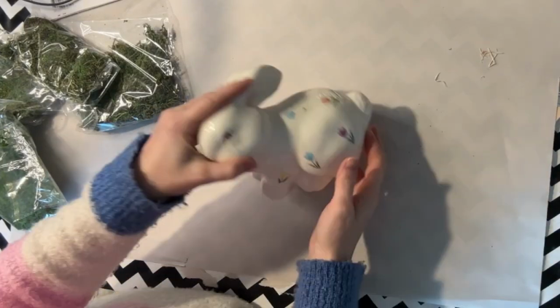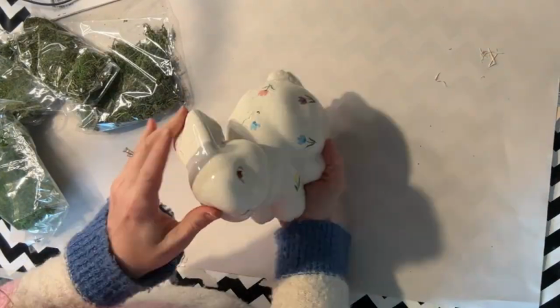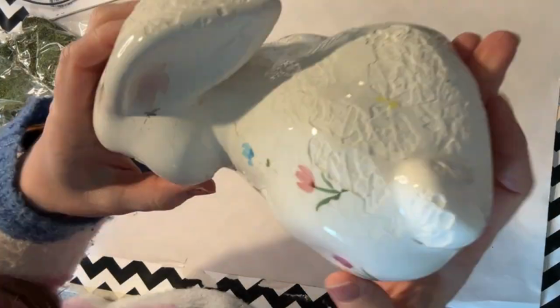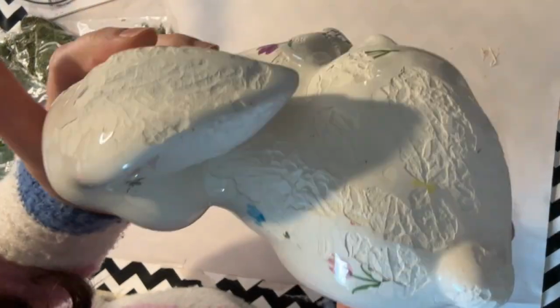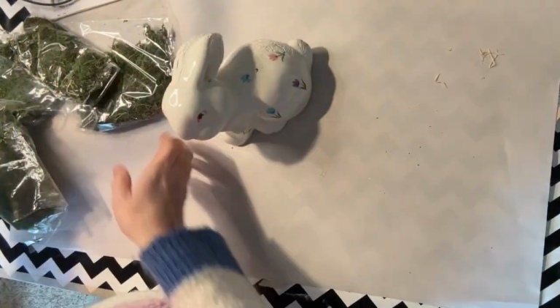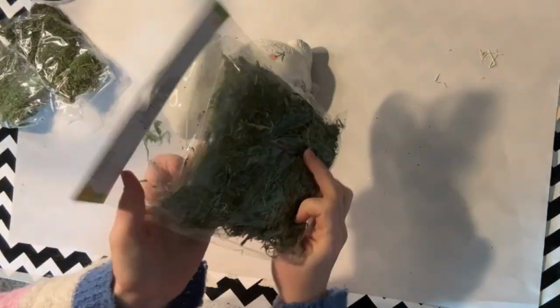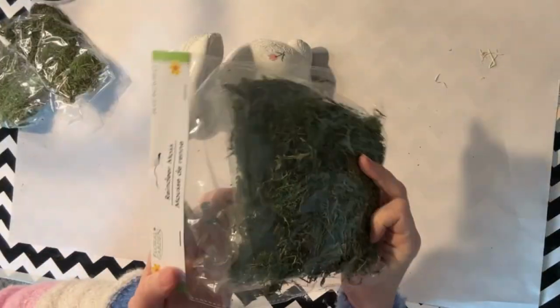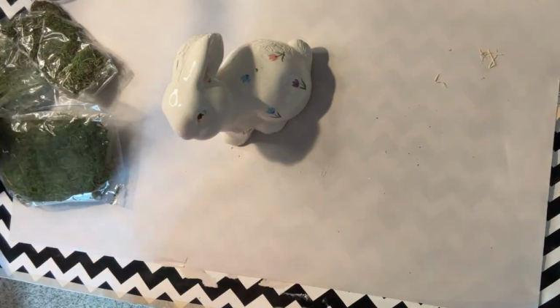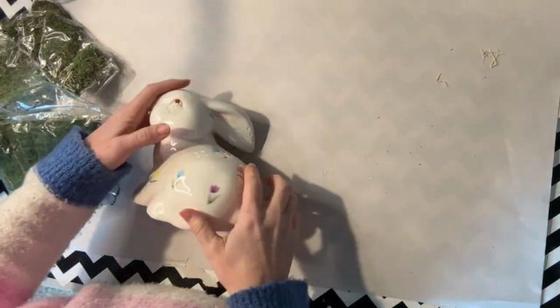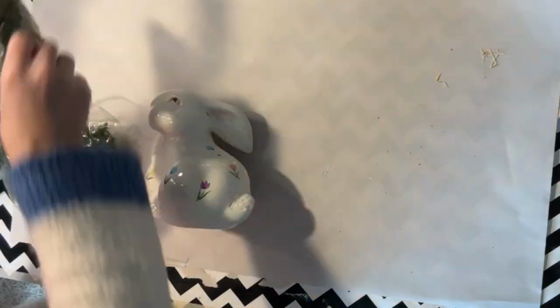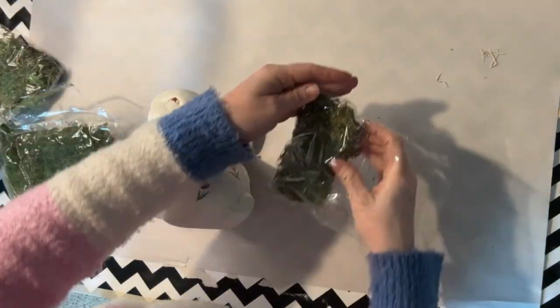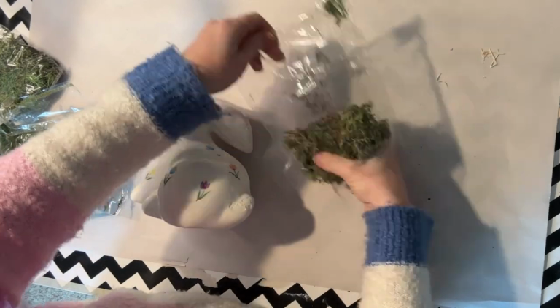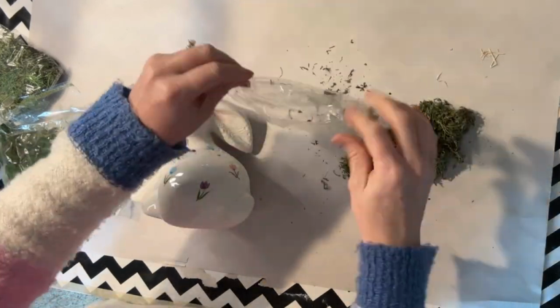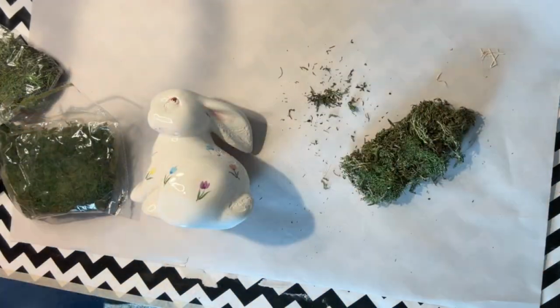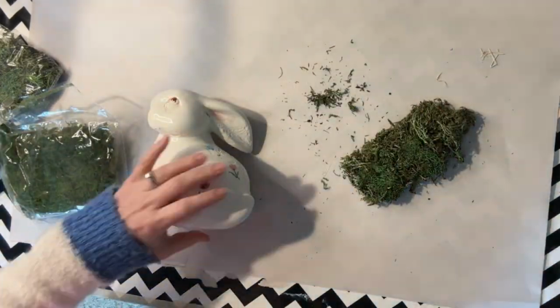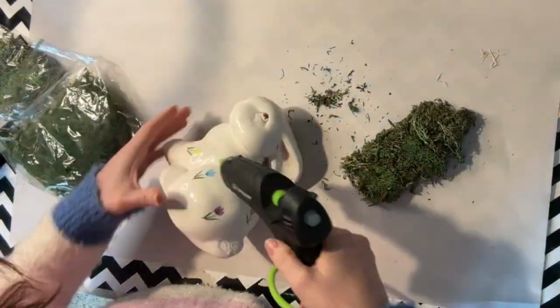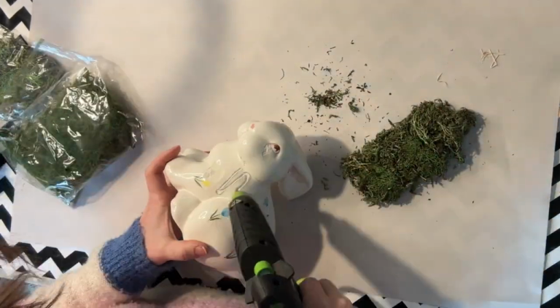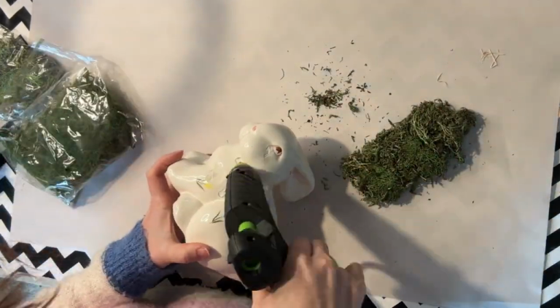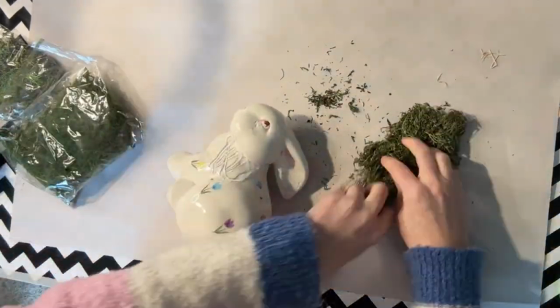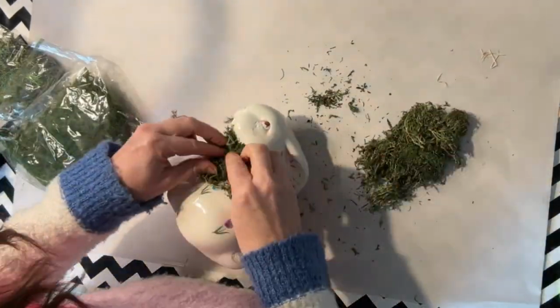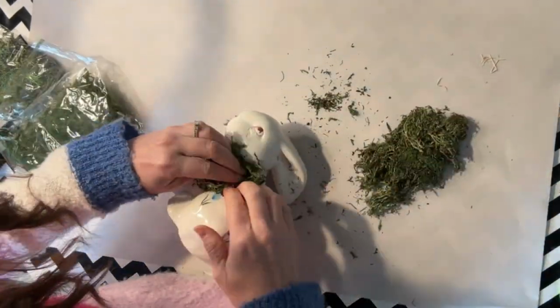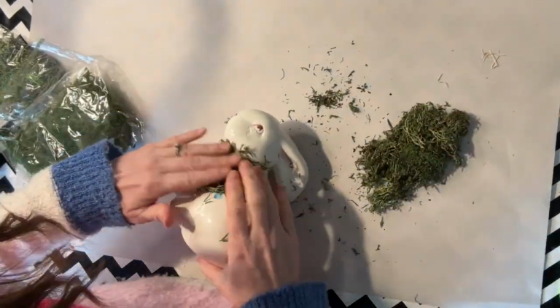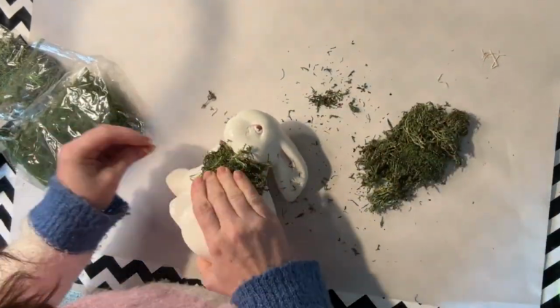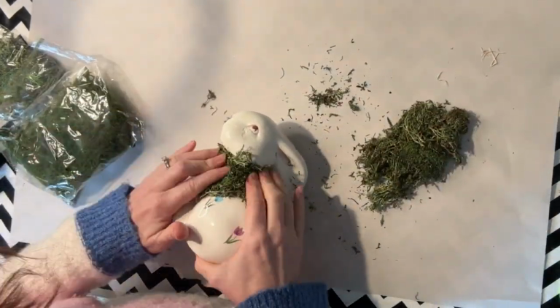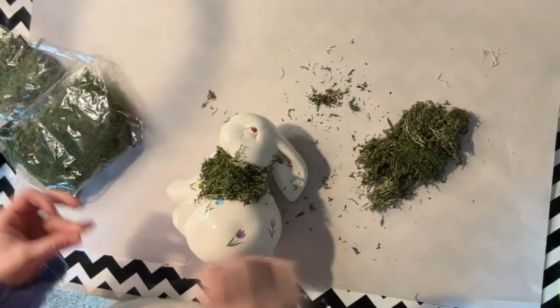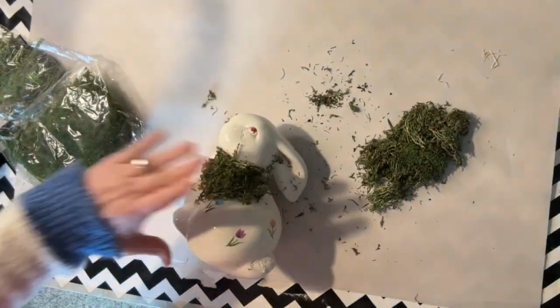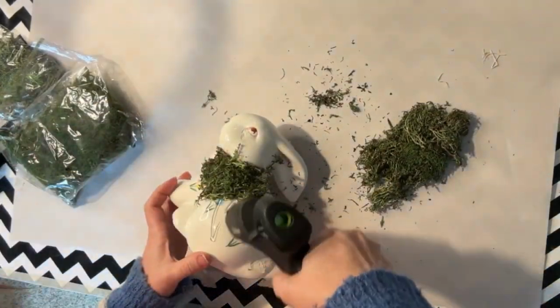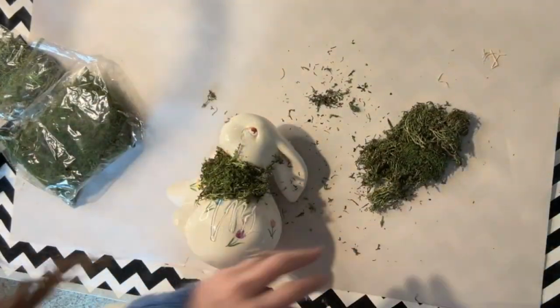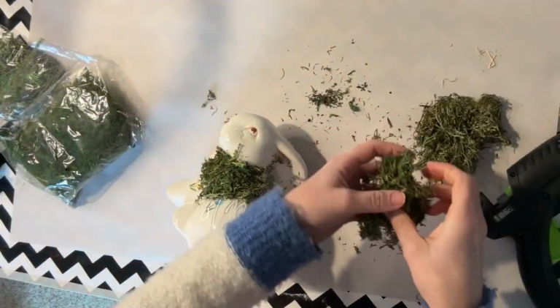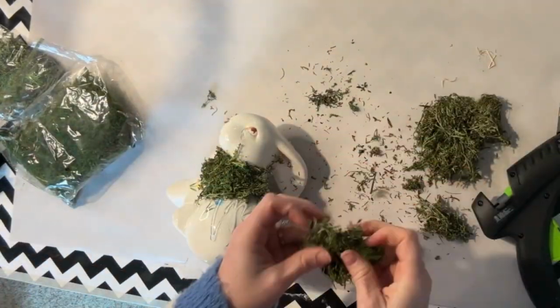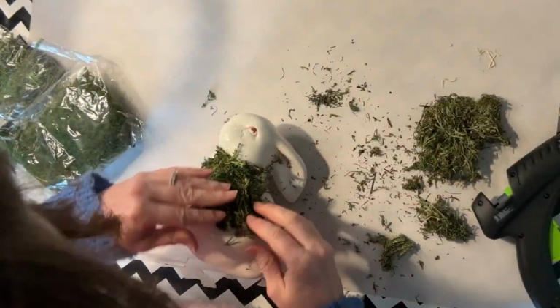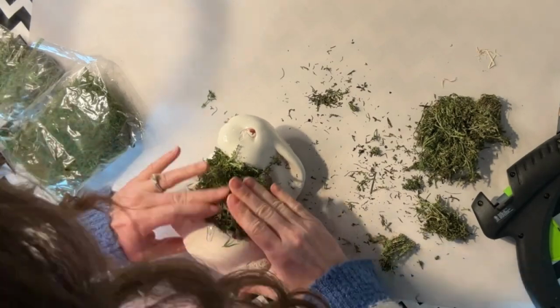This little bunny that I got at a thrift store has seen its better days and we are going to change all that today with some moss. This is super easy, y'all.